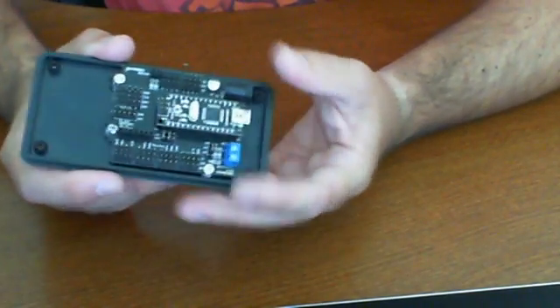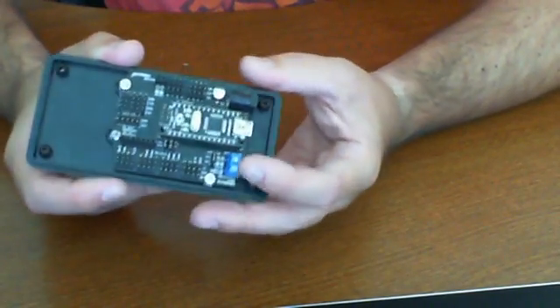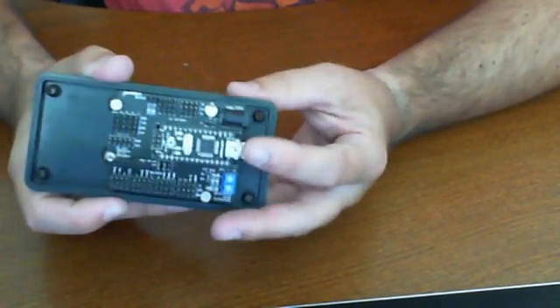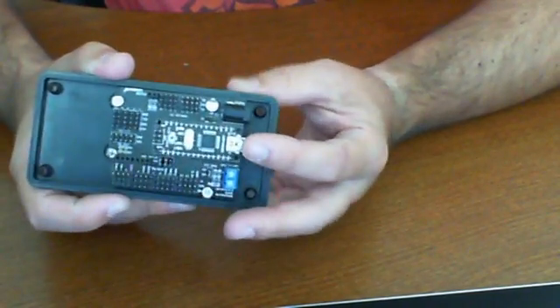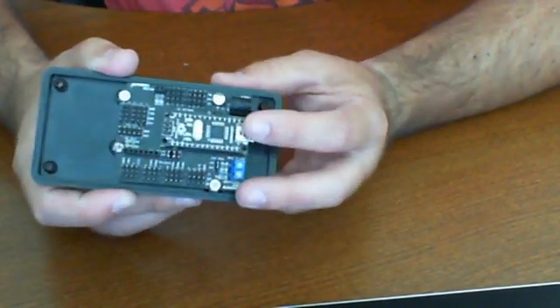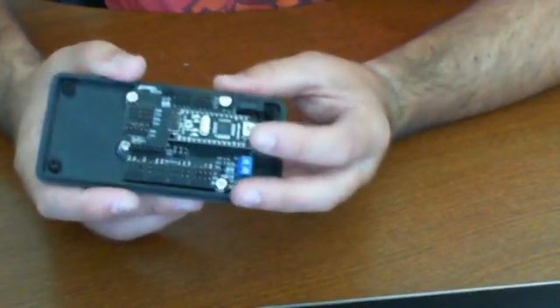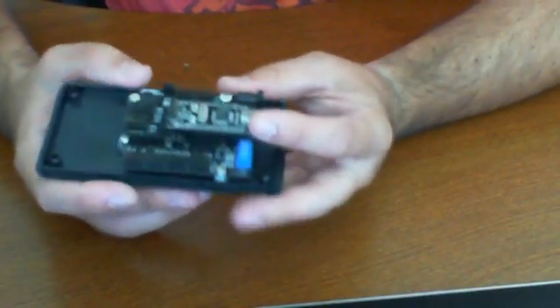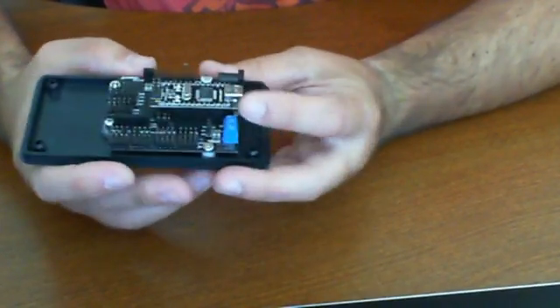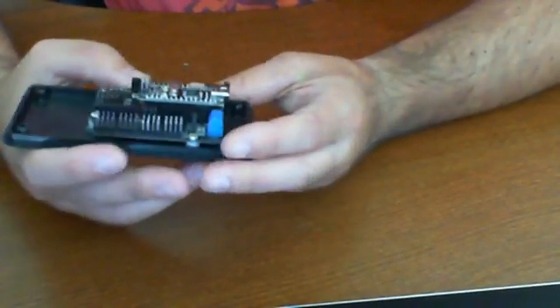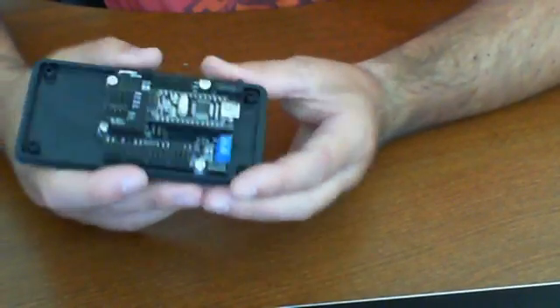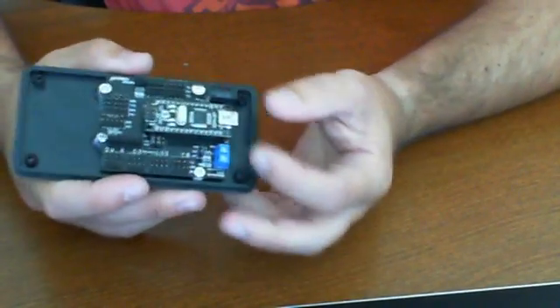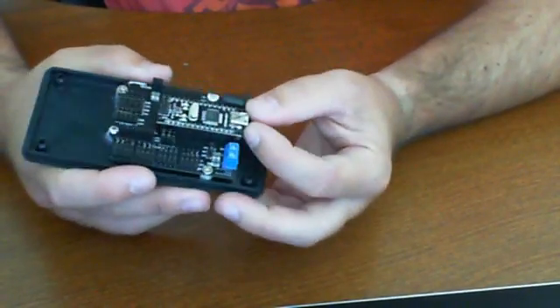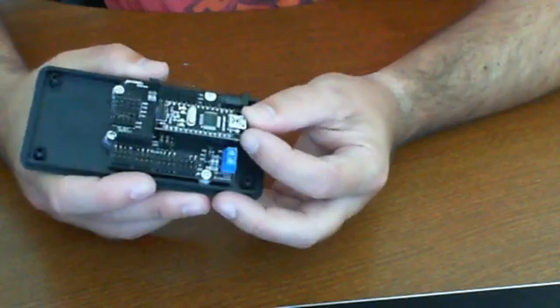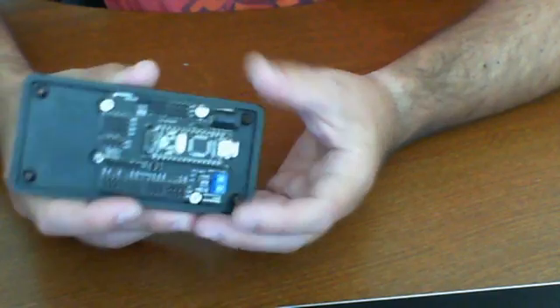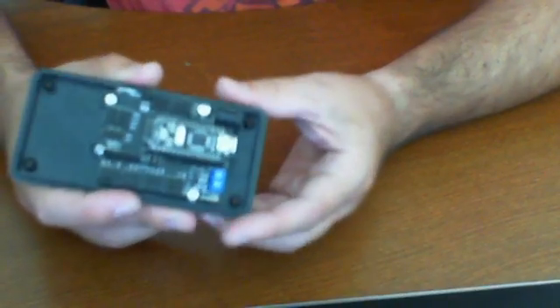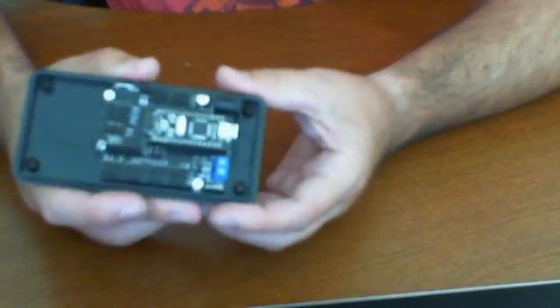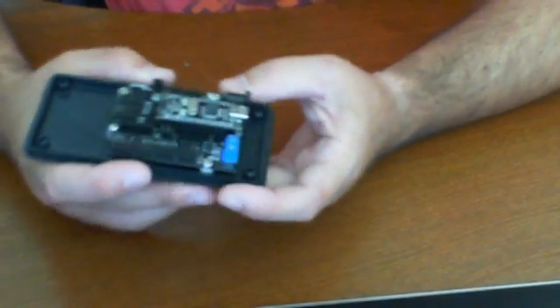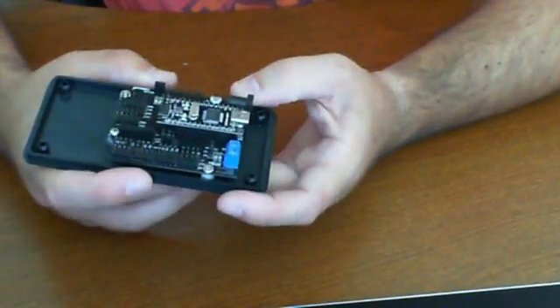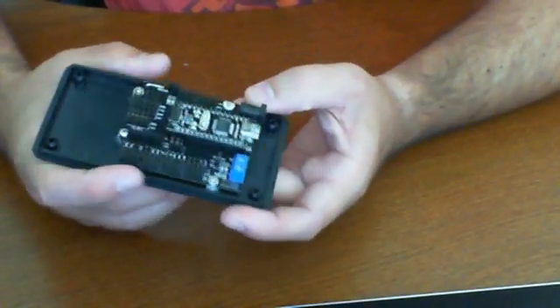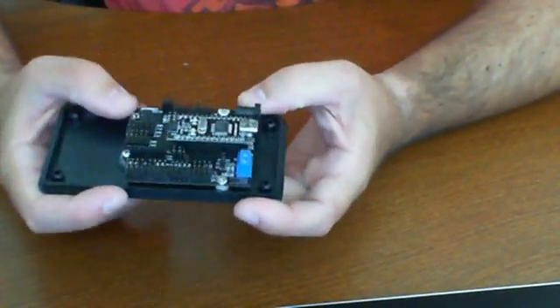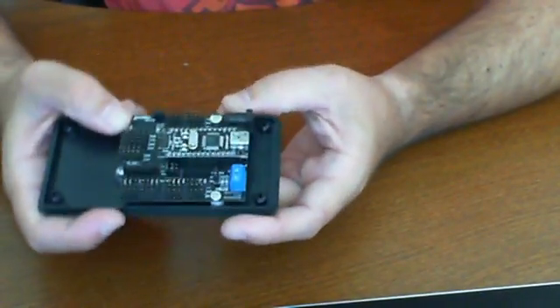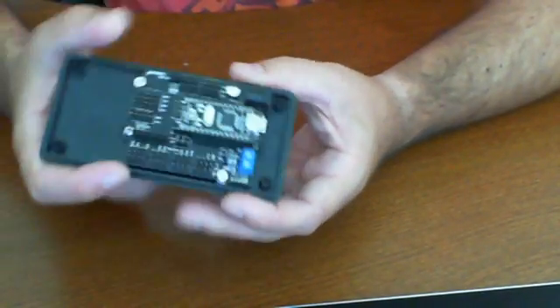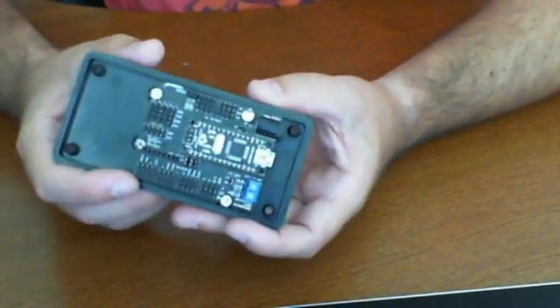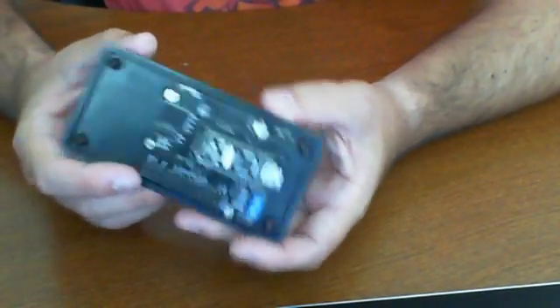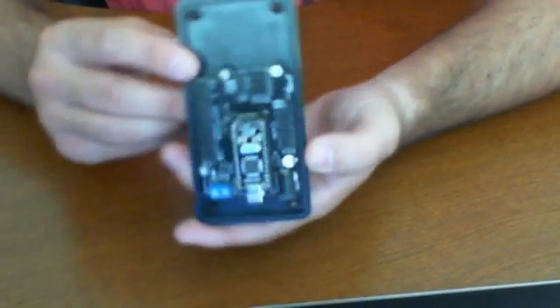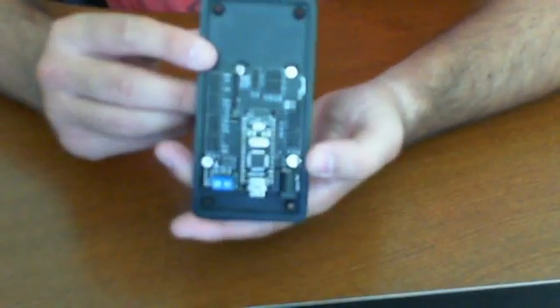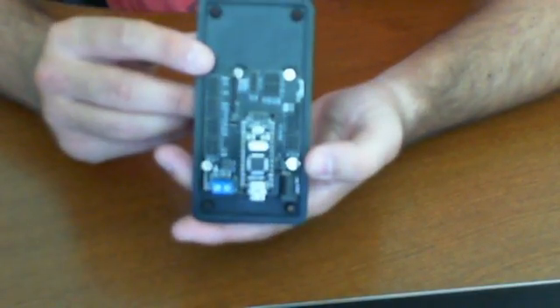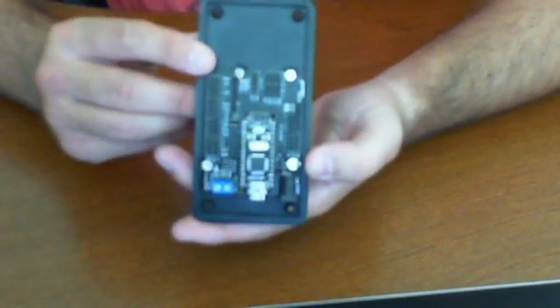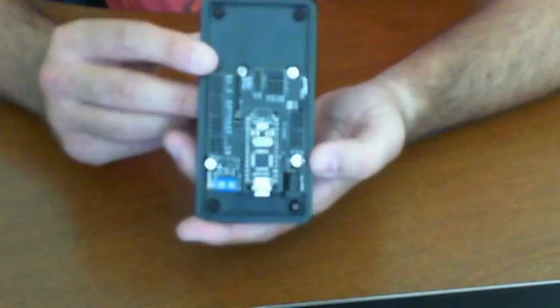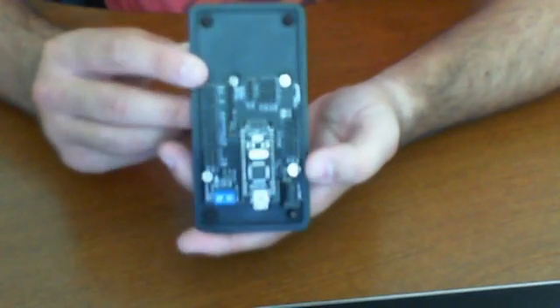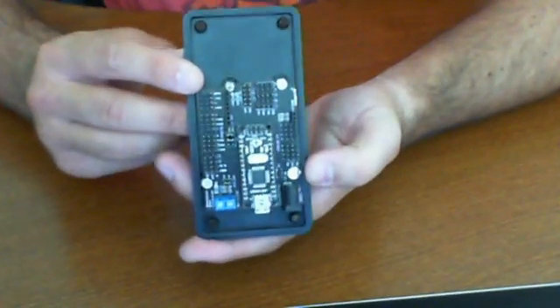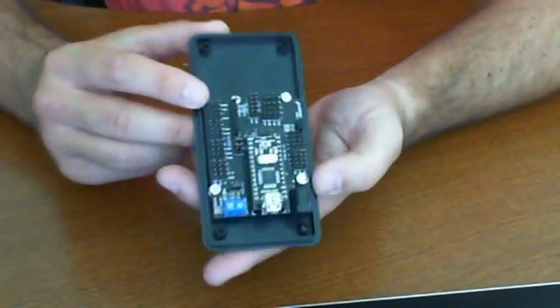There are two versions of this: the 168 and the 368. There are some differences, and those will be fully detailed in our product write-up, so we suggest you read that.